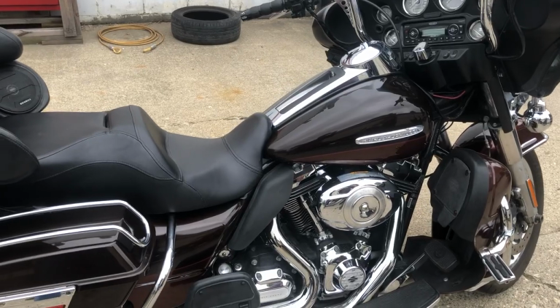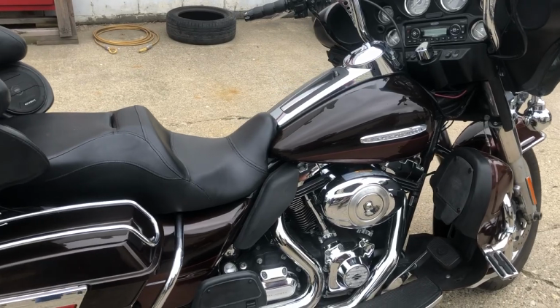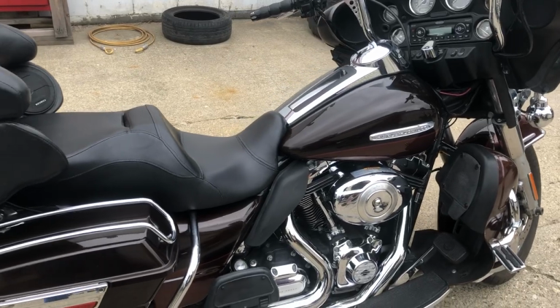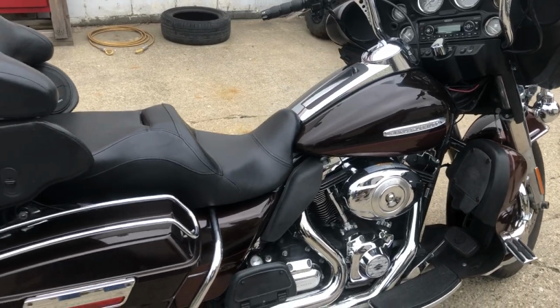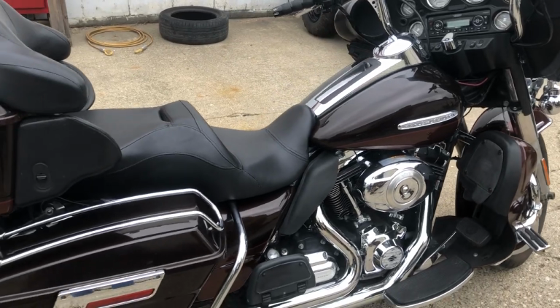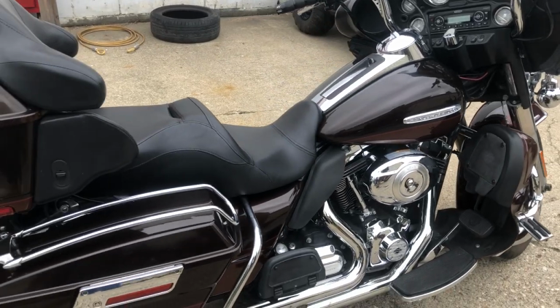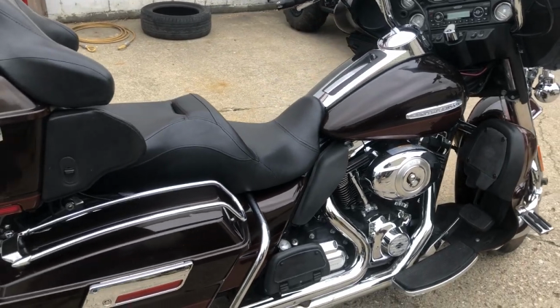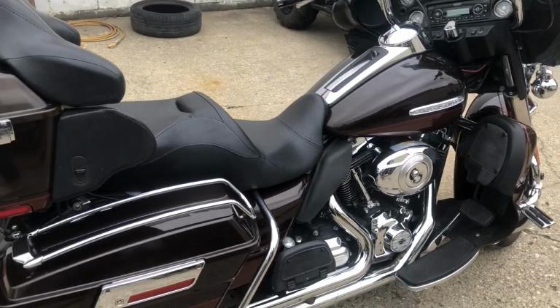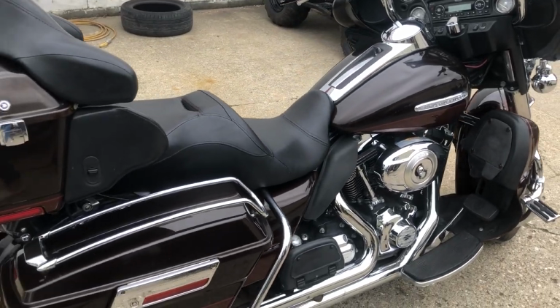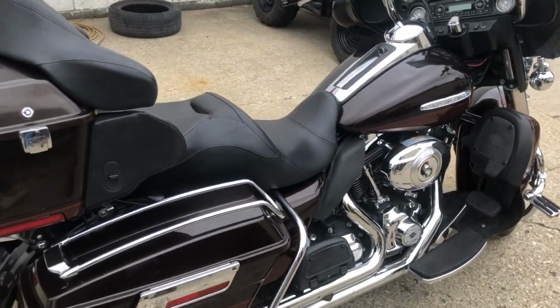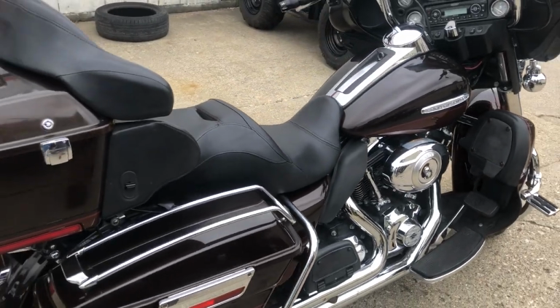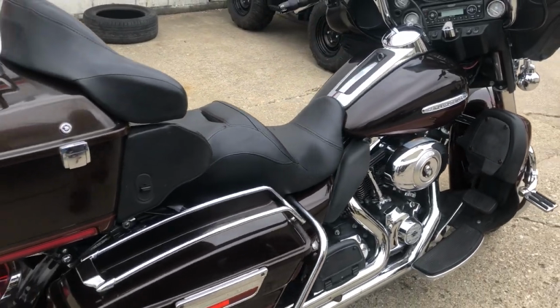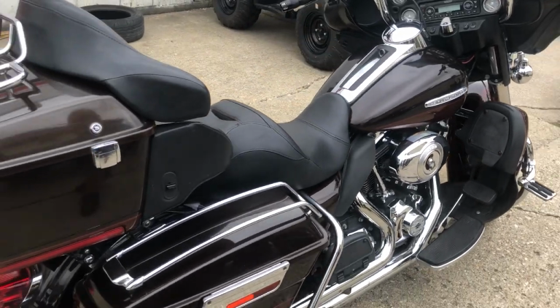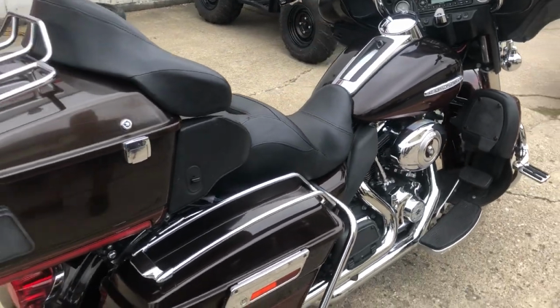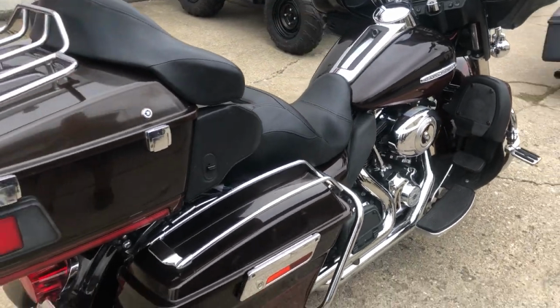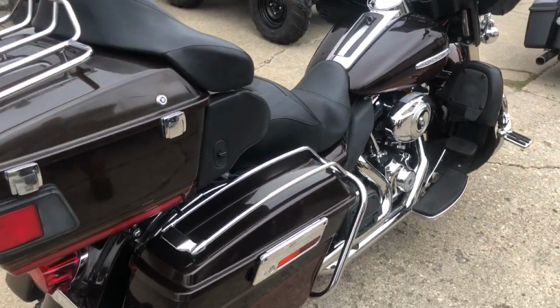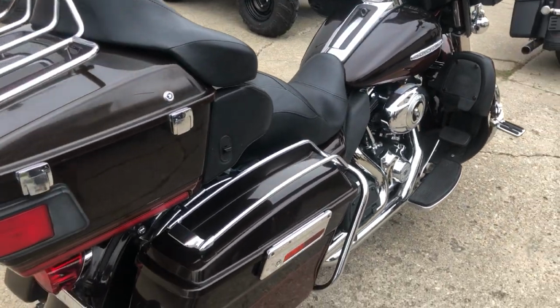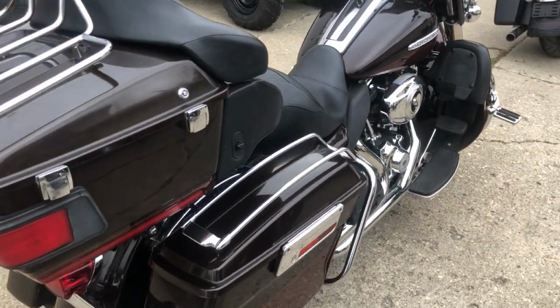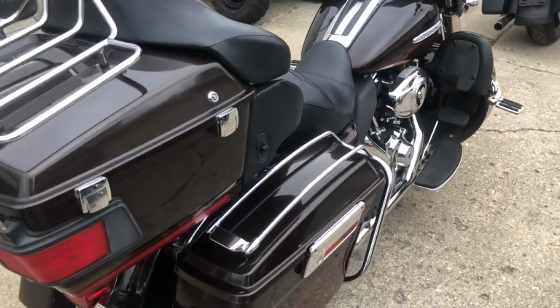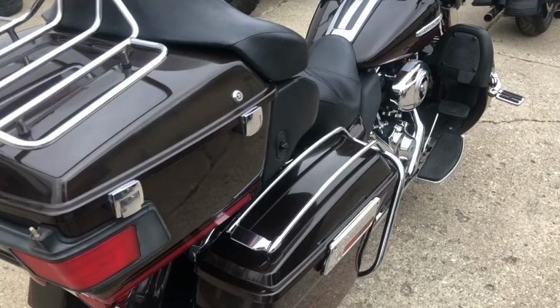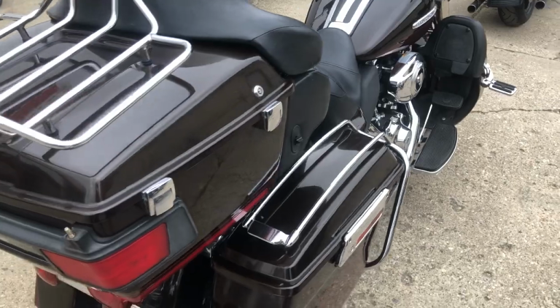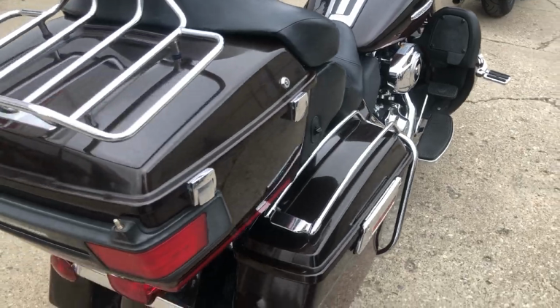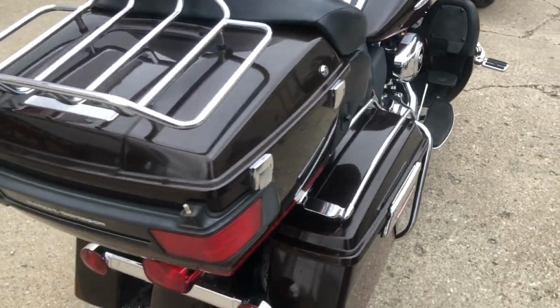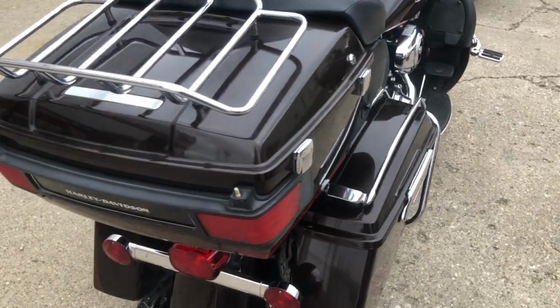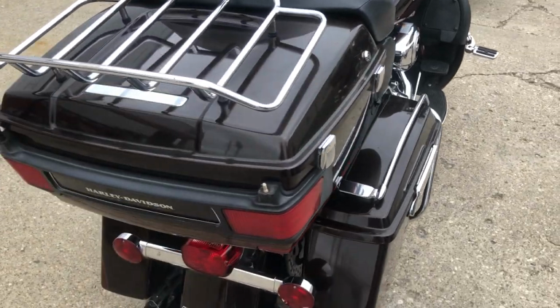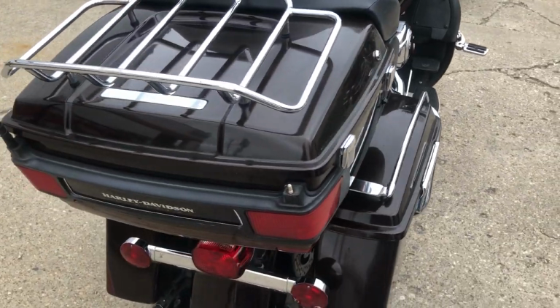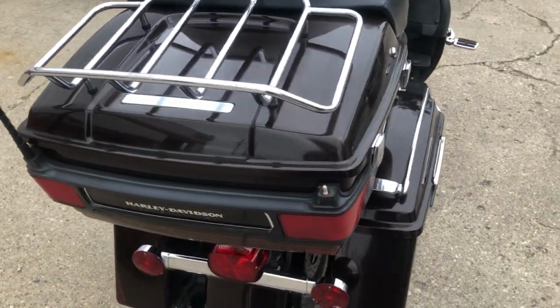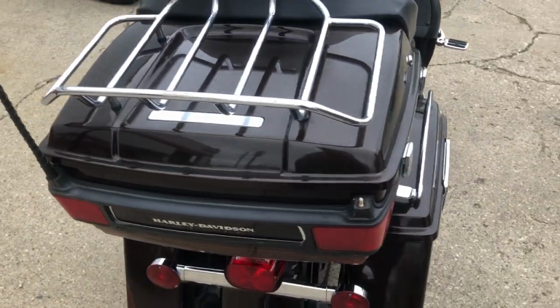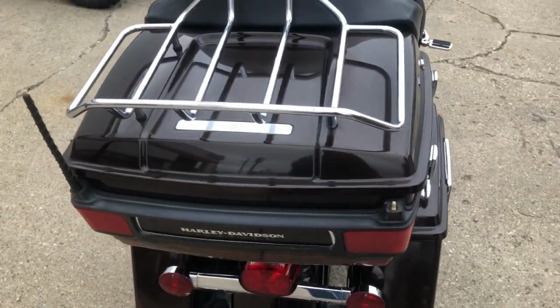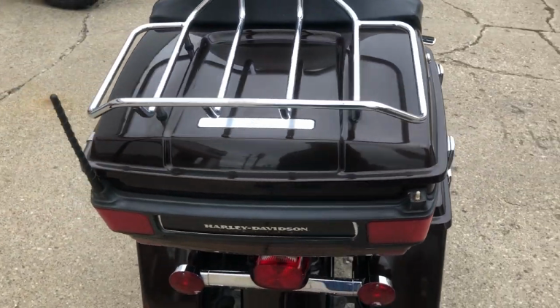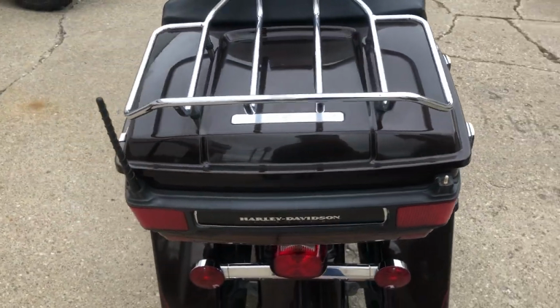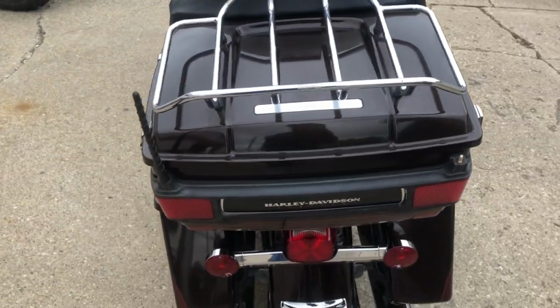Hey guys, ApprovalPowerSports.com here. I'm going to show you a 2011 Limited. Comes in that two-tone, light and dark root beer.